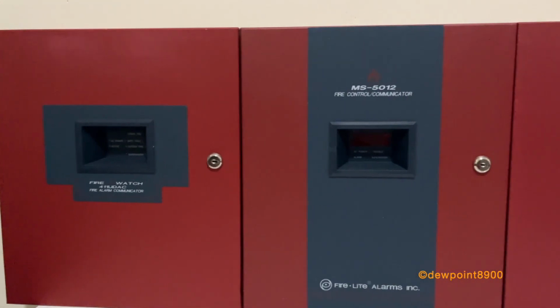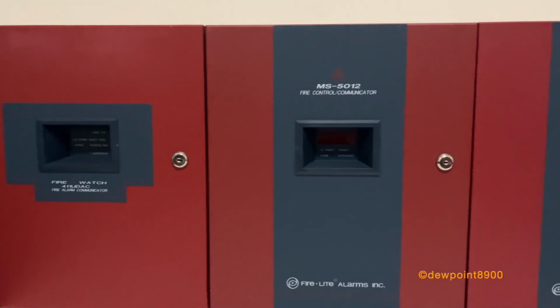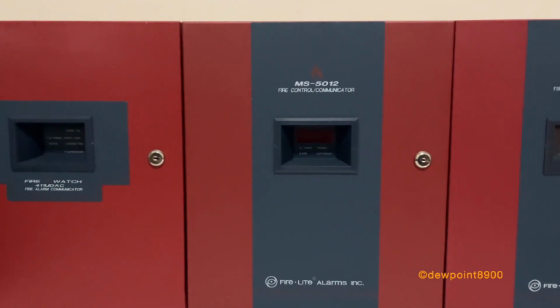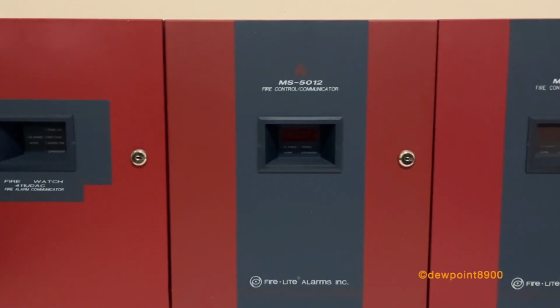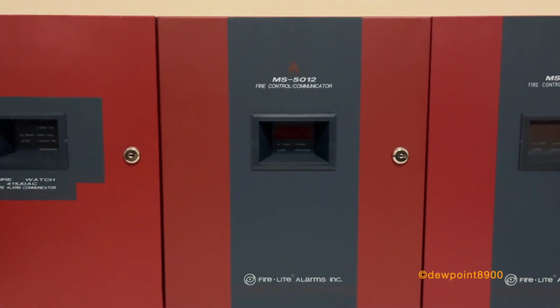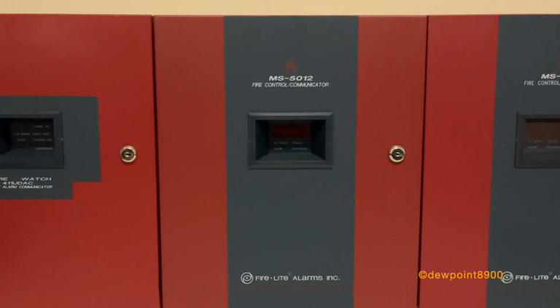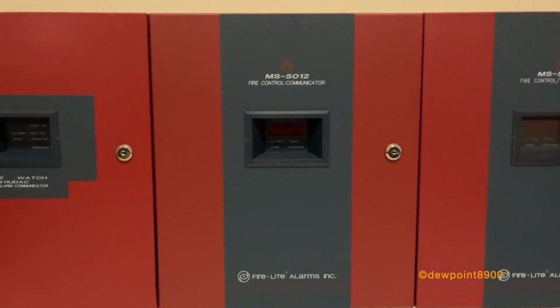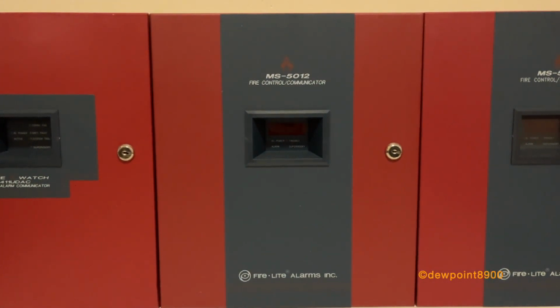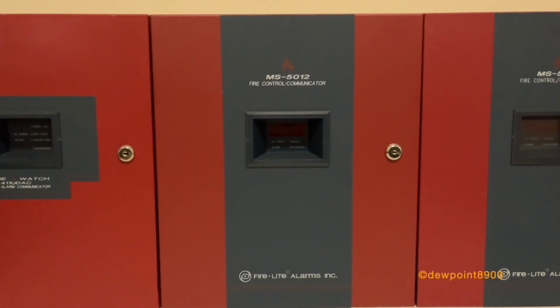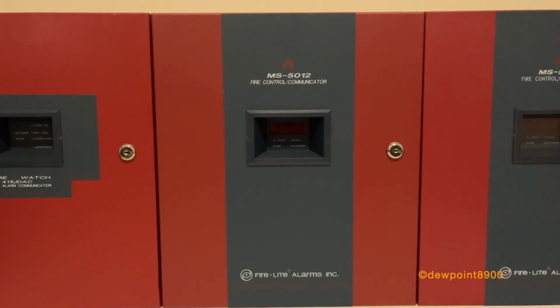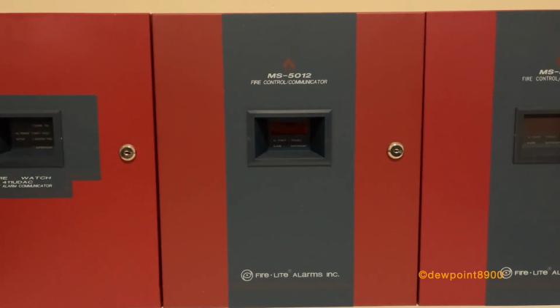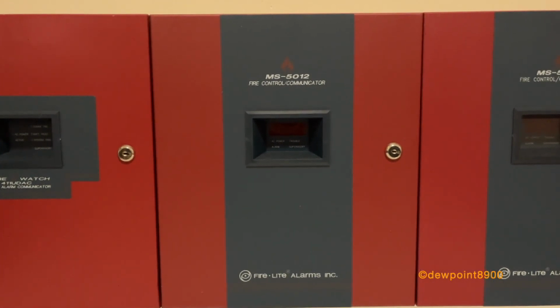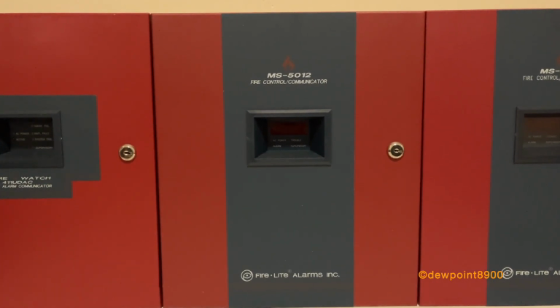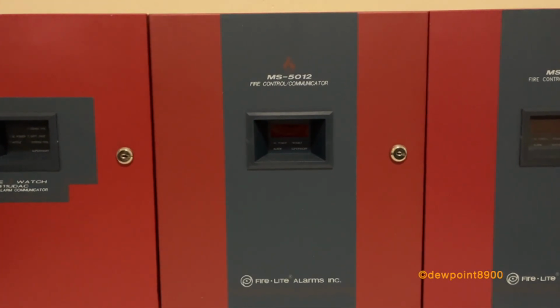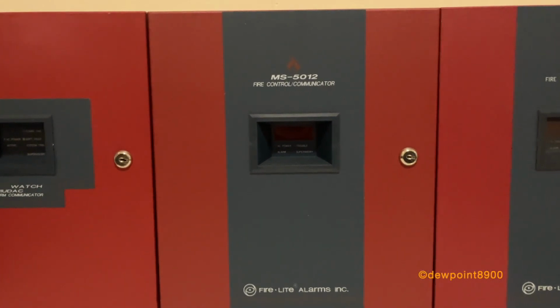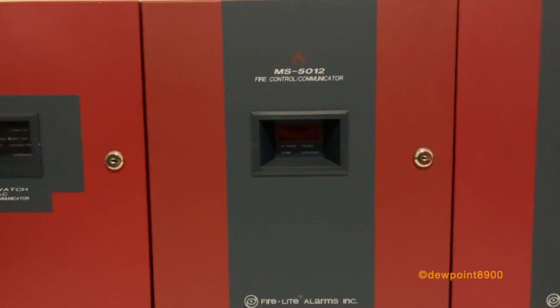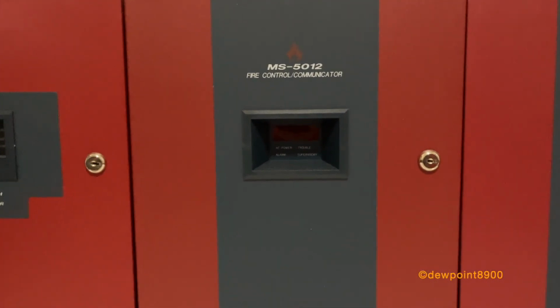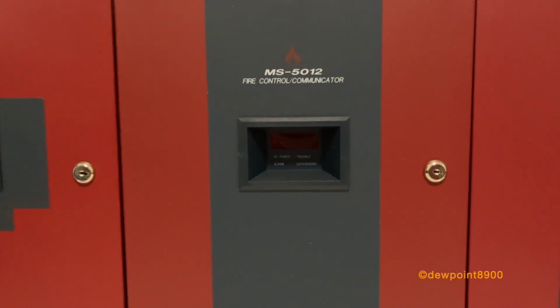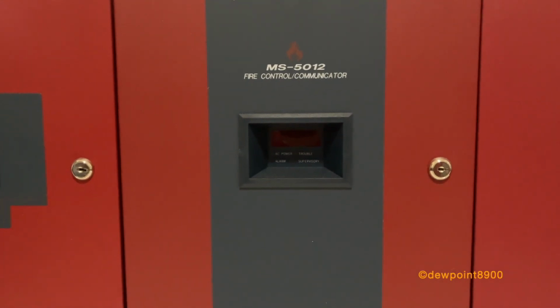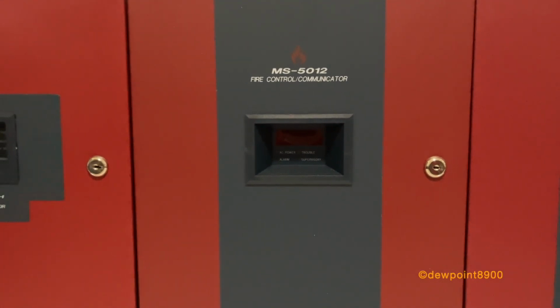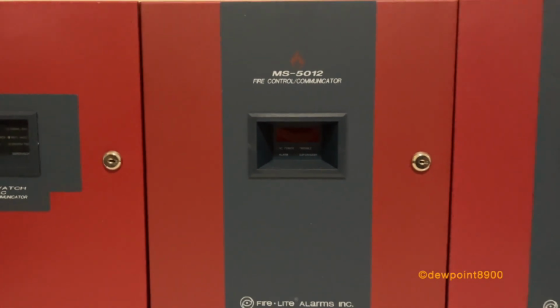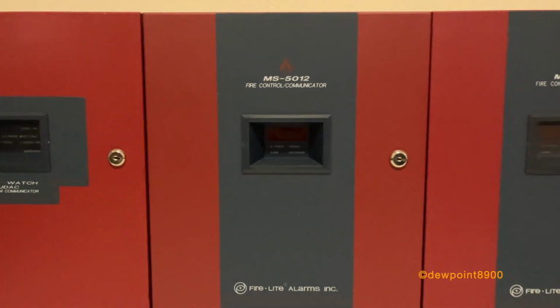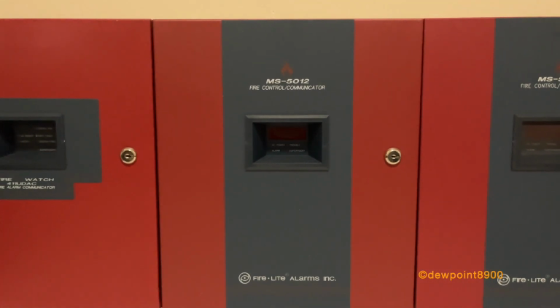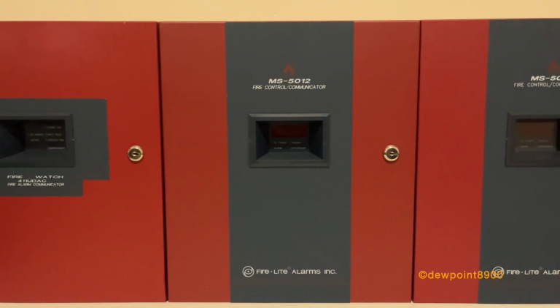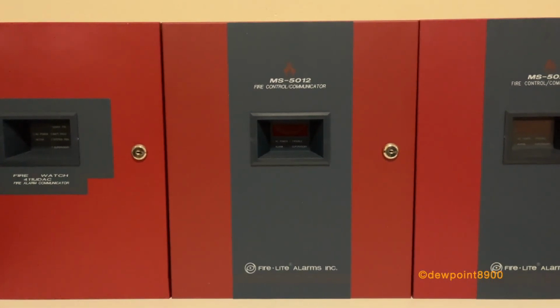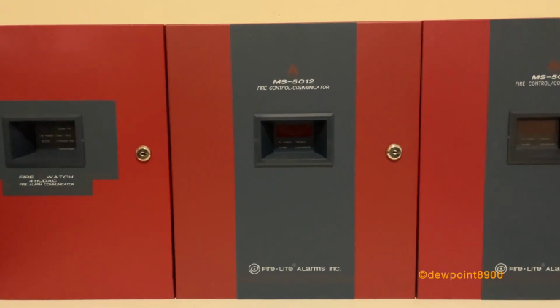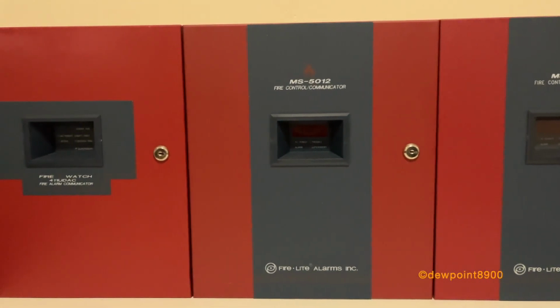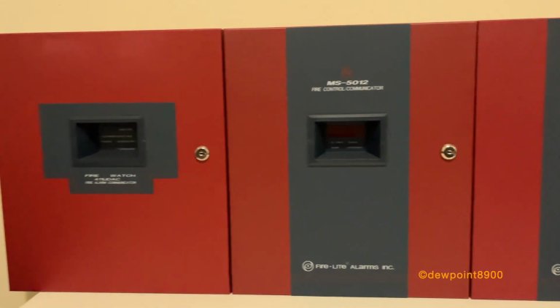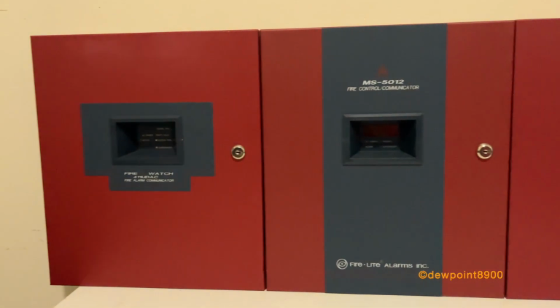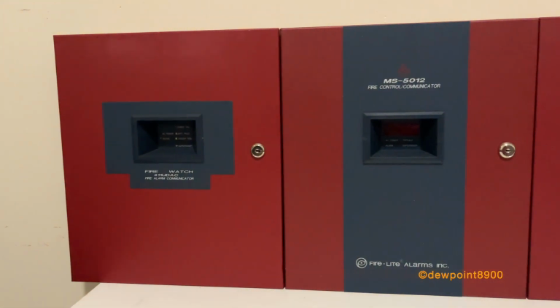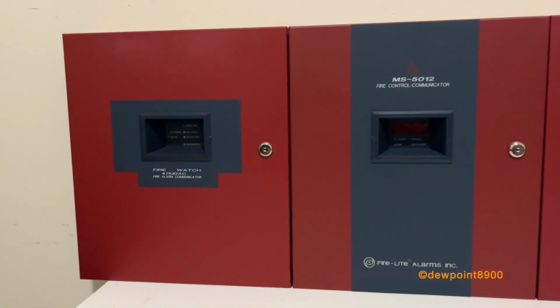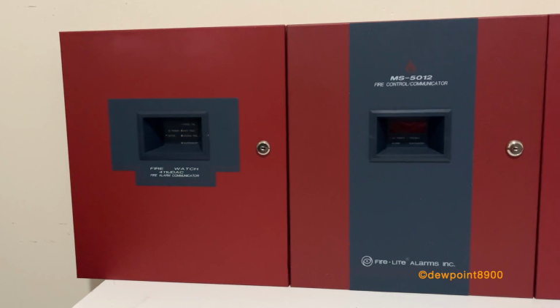The MS5012 has five zones, one single circuit, and operates on 12 volts. It does have a keypad with a display and can be programmed completely from the front panel. It does not require an external programming device.